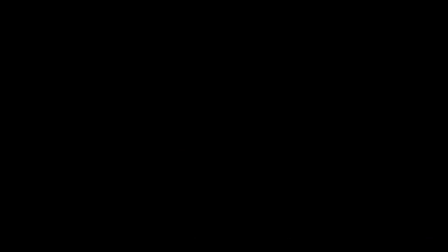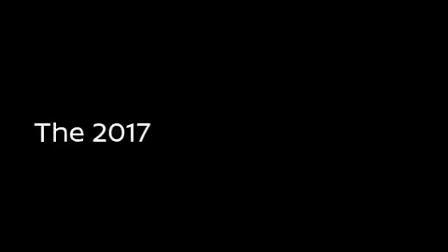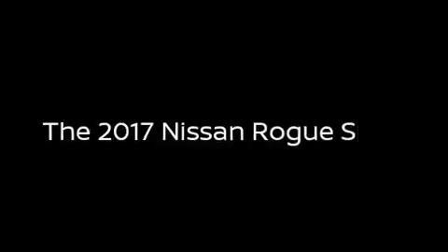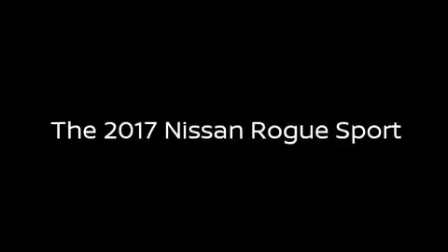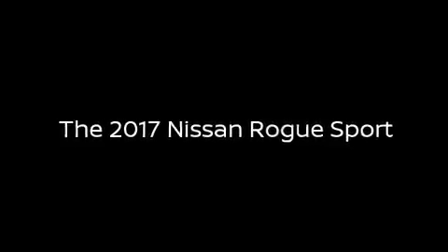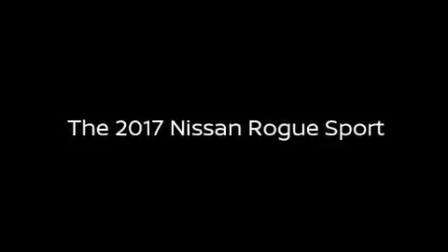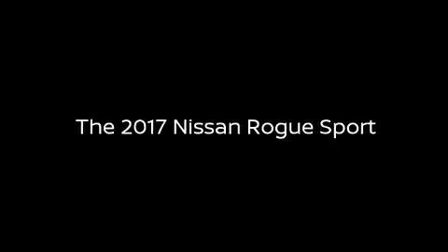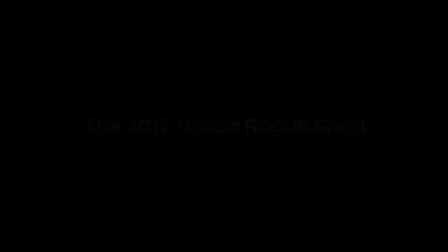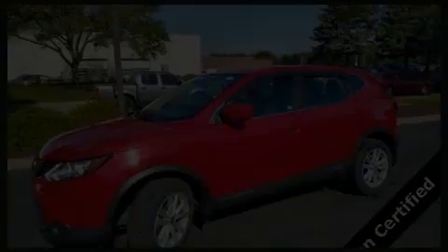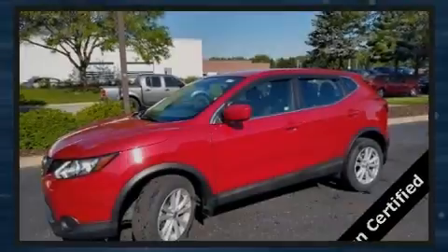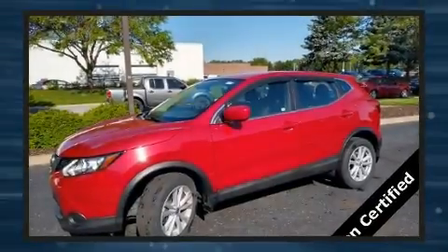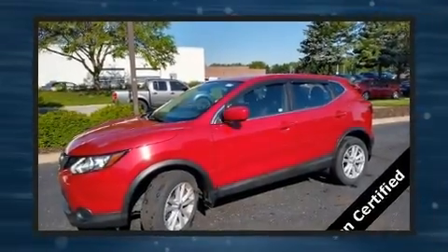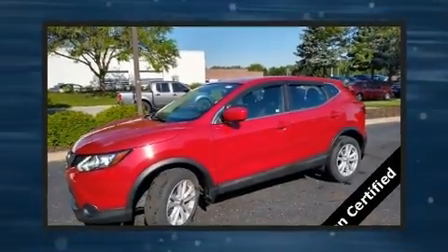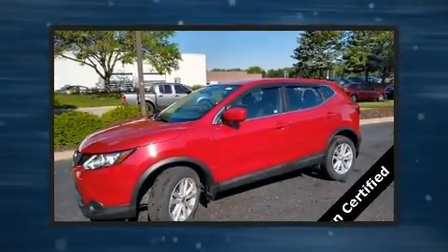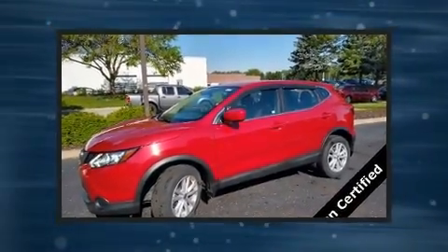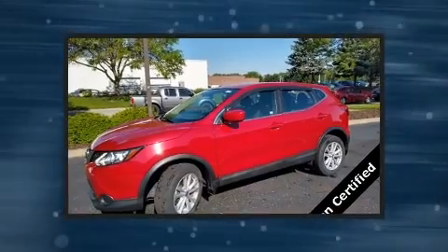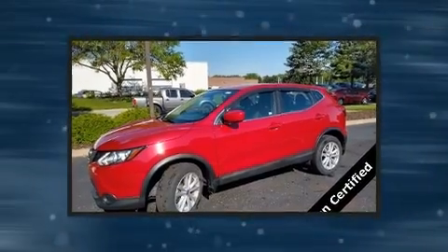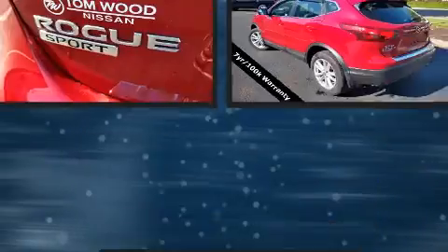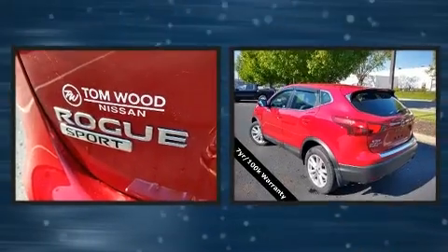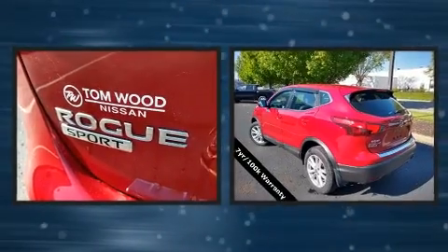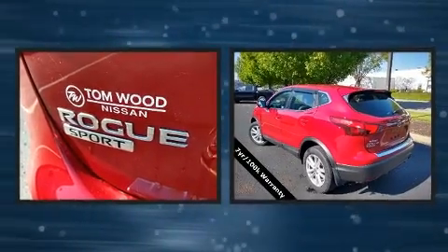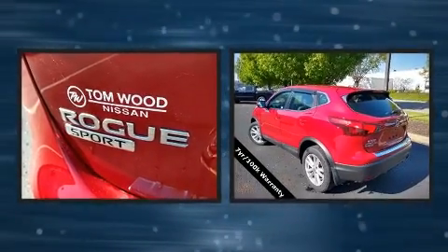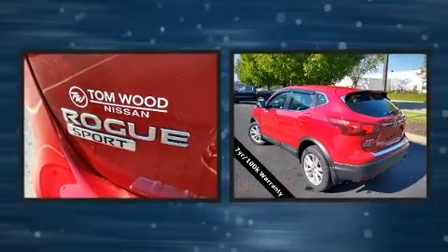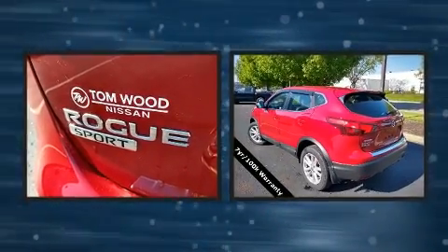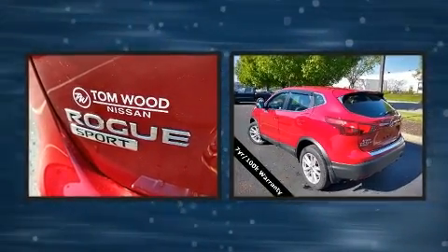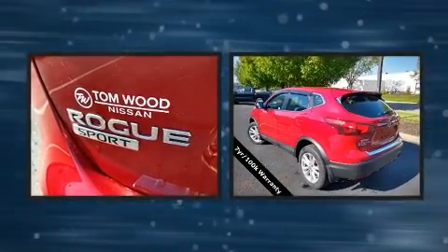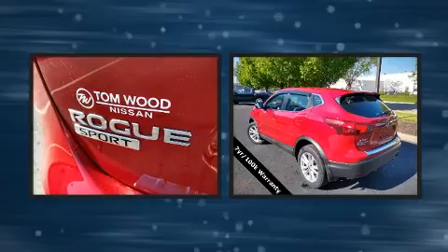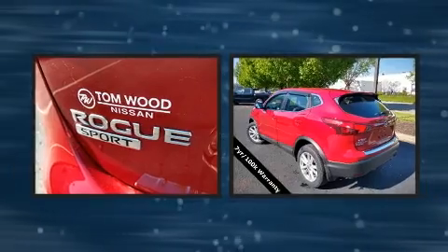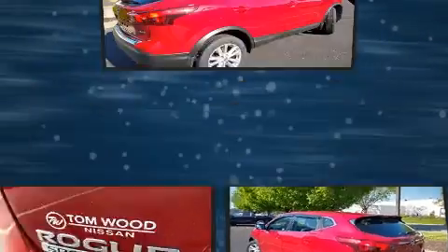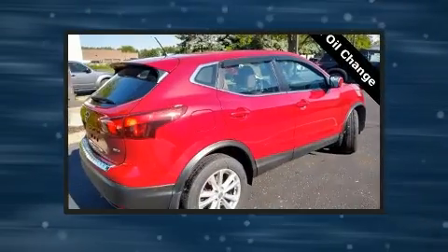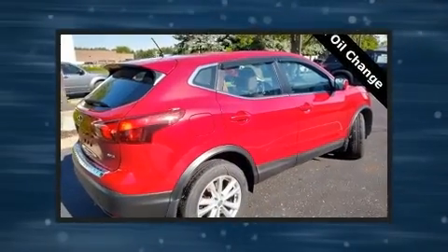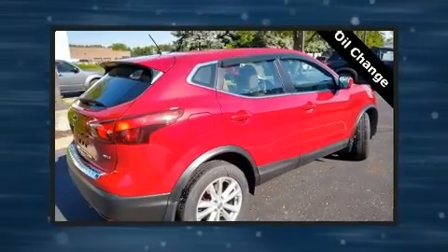Outstanding design defines the 2017 Nissan Rogue. Smooth gear shifts are achieved thanks to the efficient four-cylinder engine. And for added security, Dynamic Stability Control supplements the drivetrain.